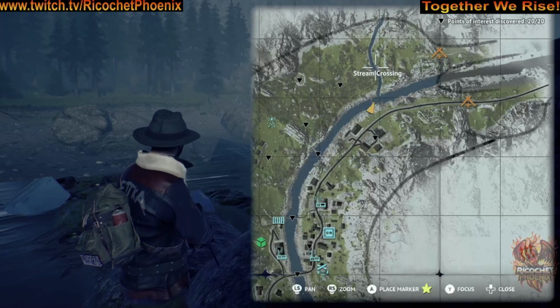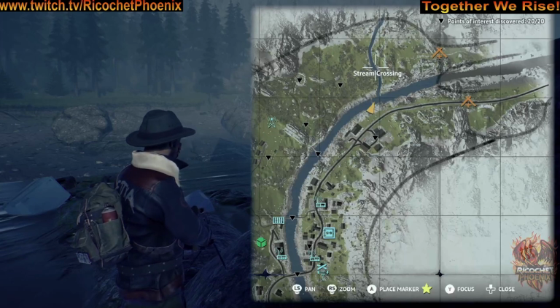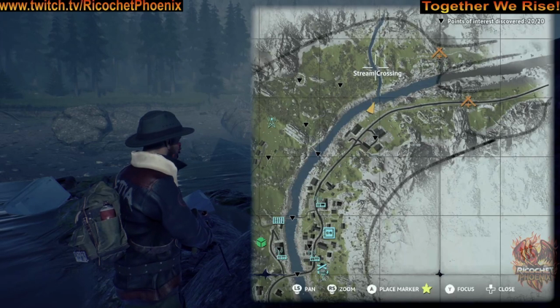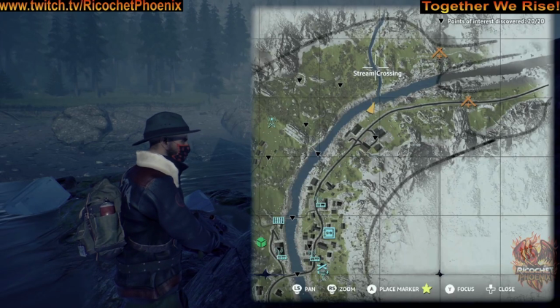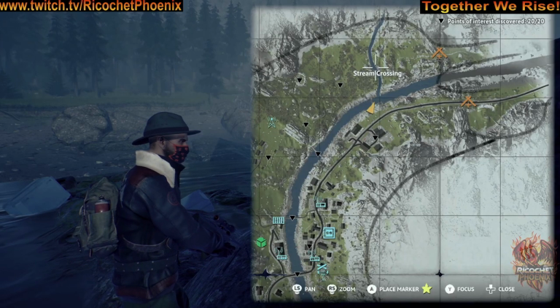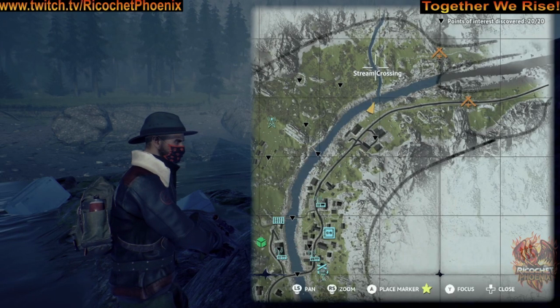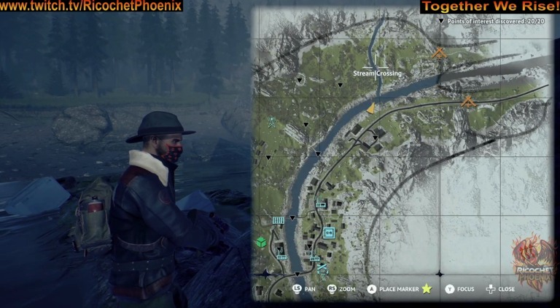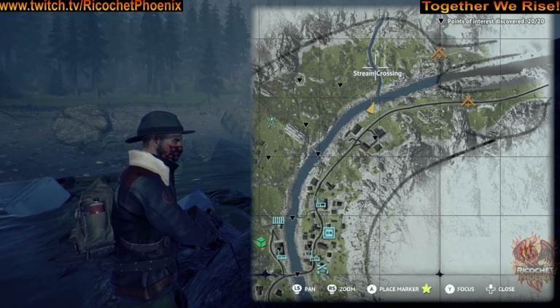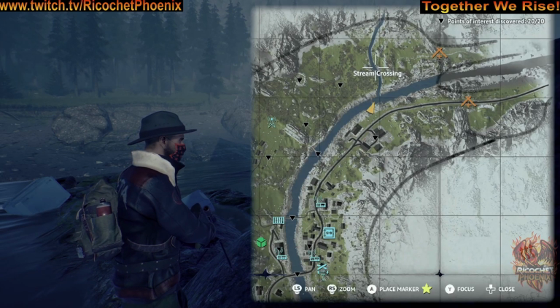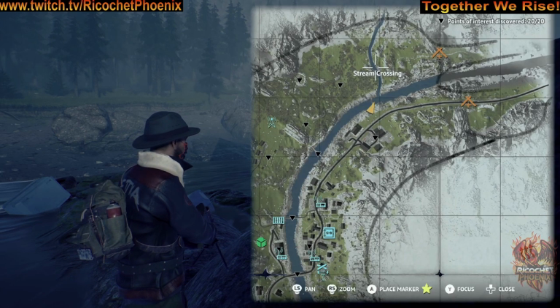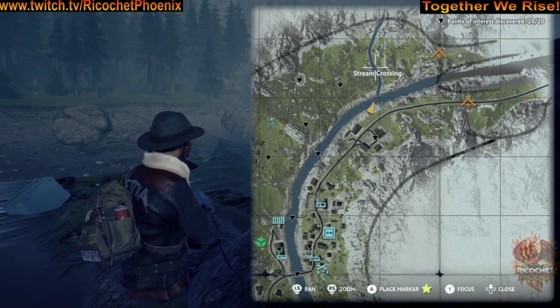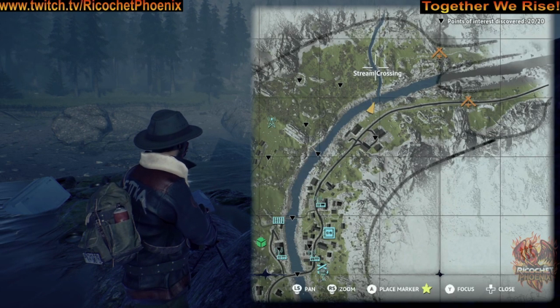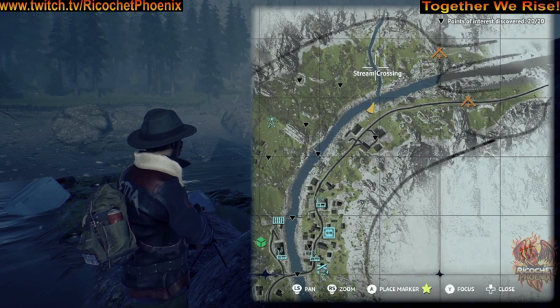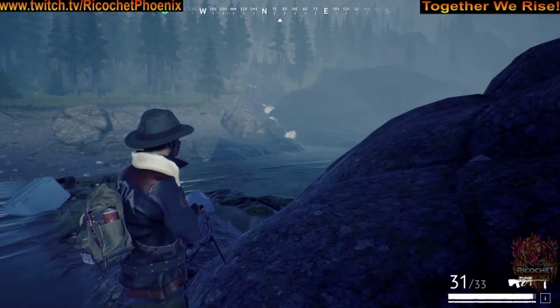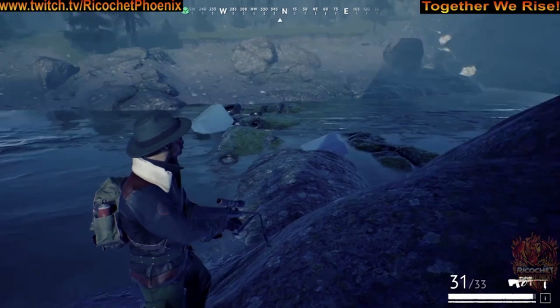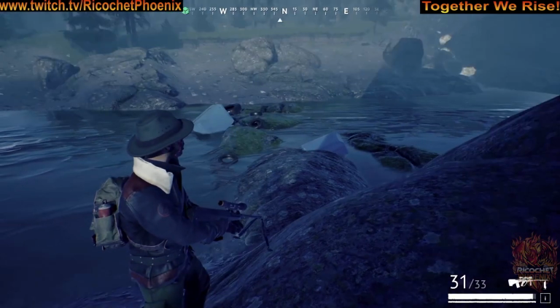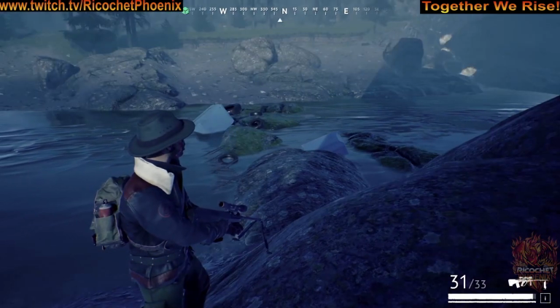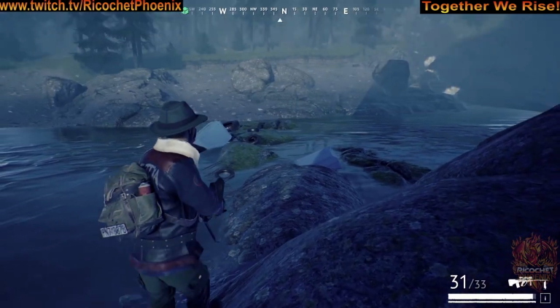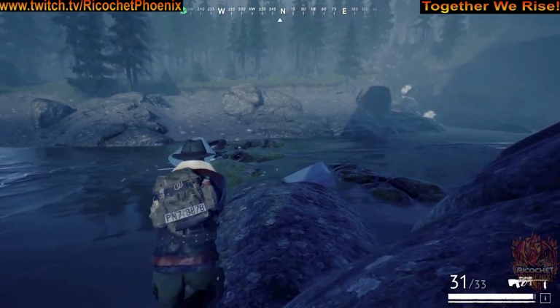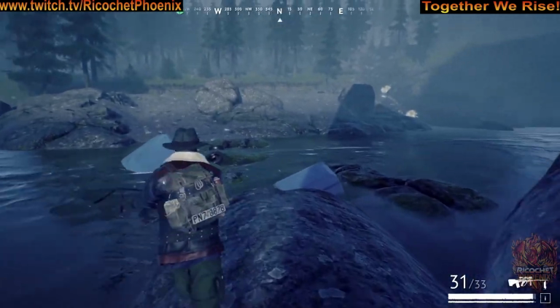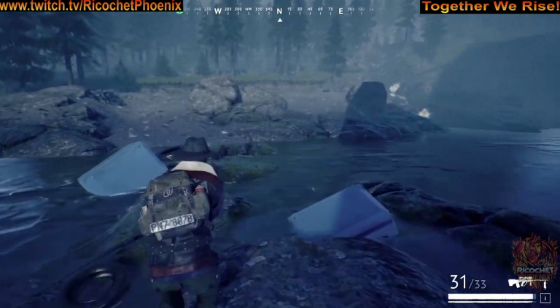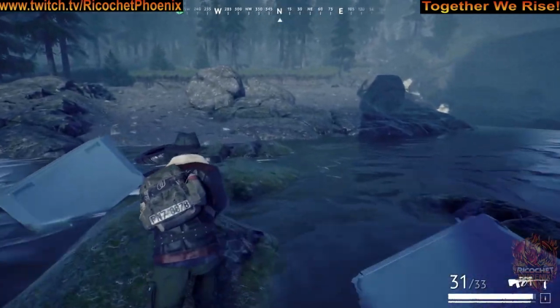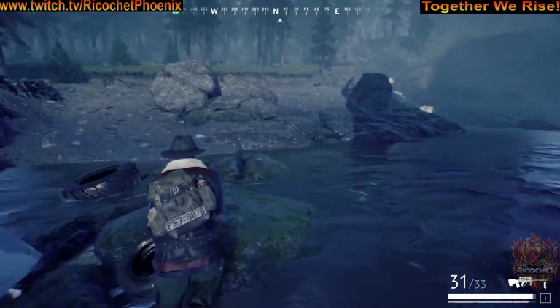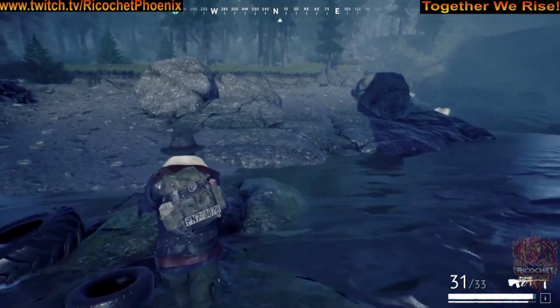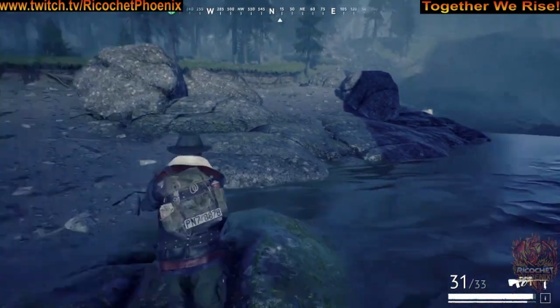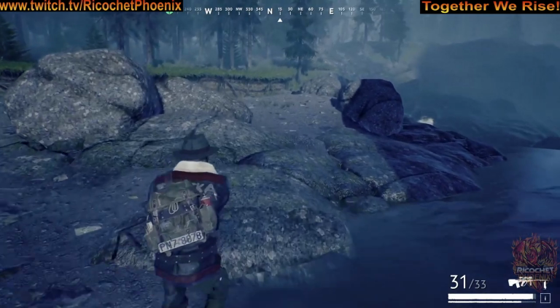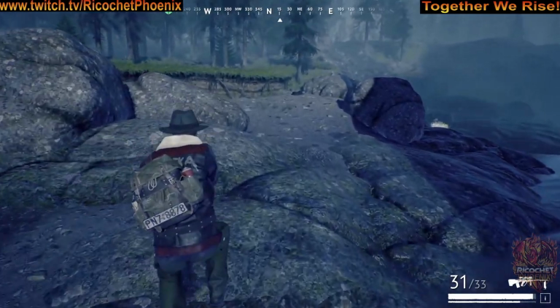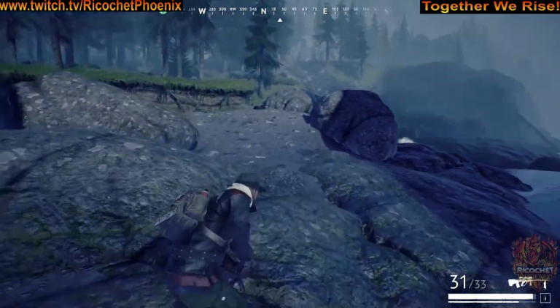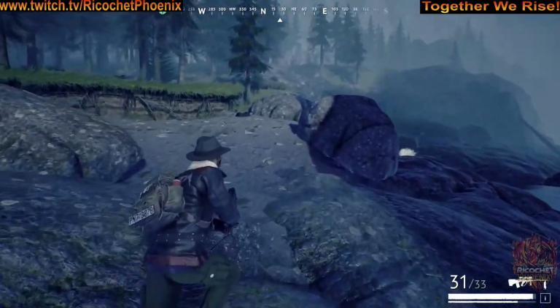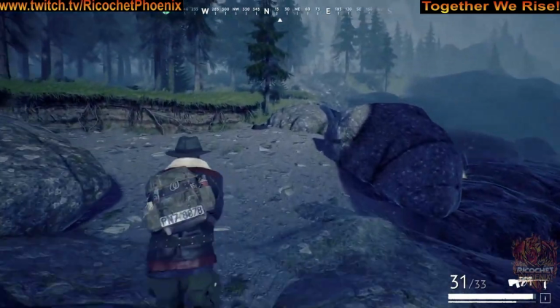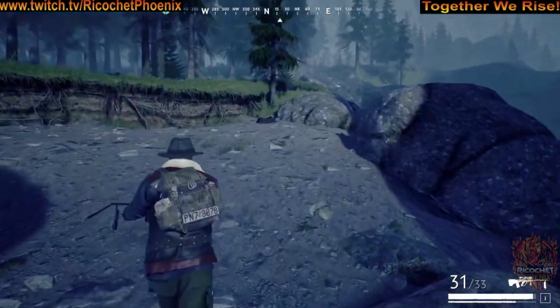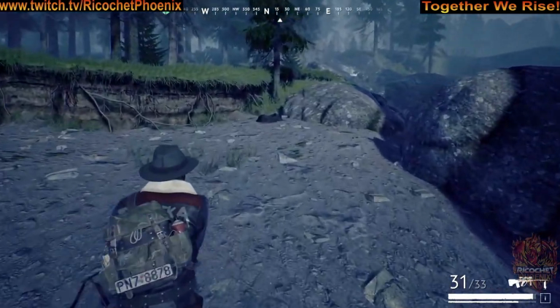This stash isn't terribly hard to find. All you need to do is go to the north end of the map where the stream crossing is, cross the river, and you'll find your stash right here.